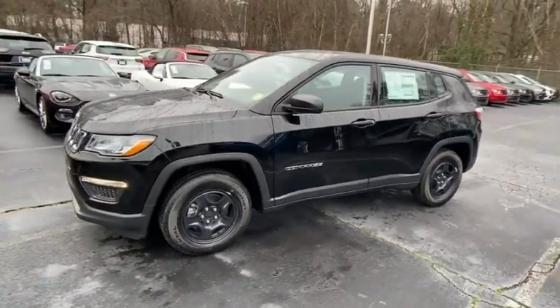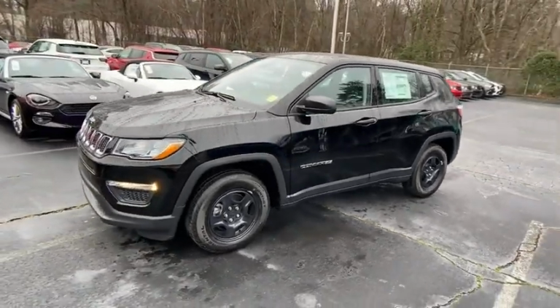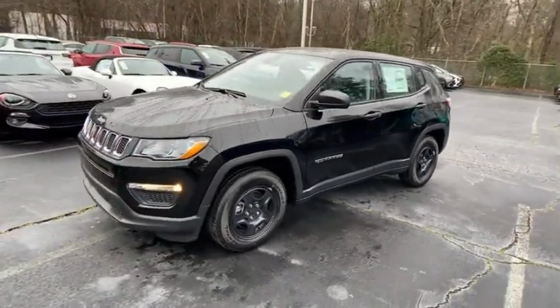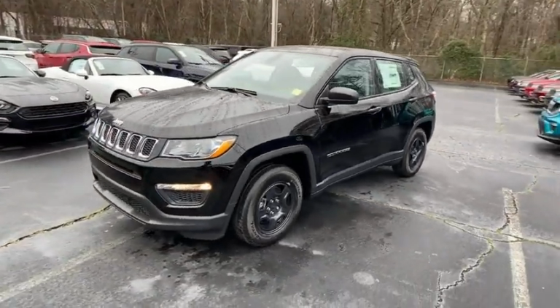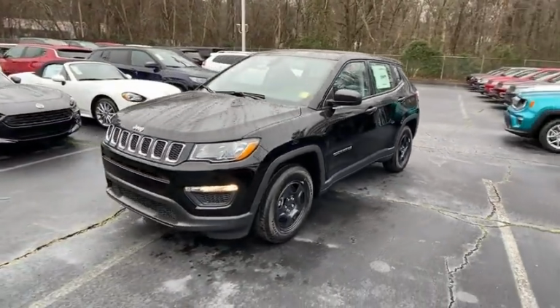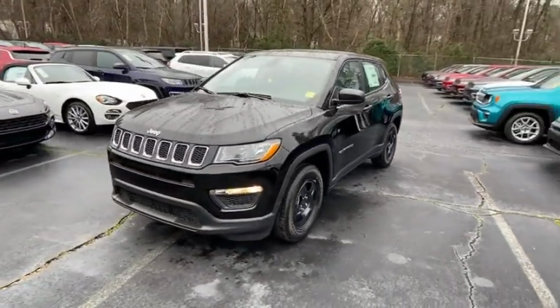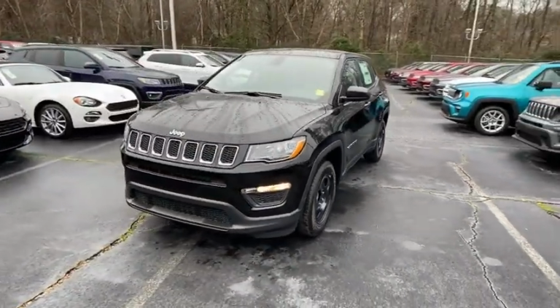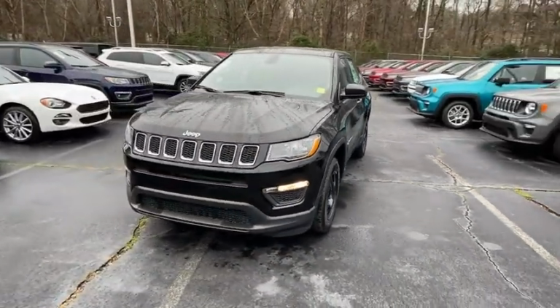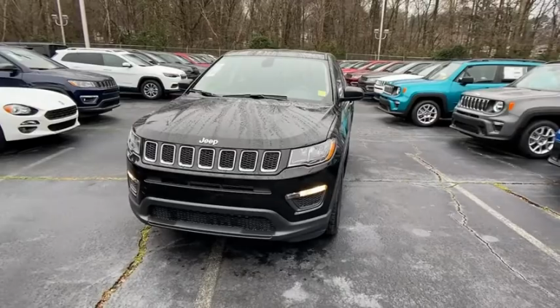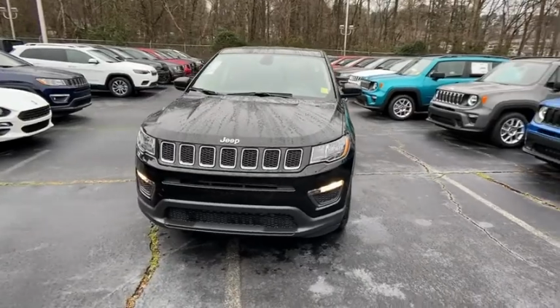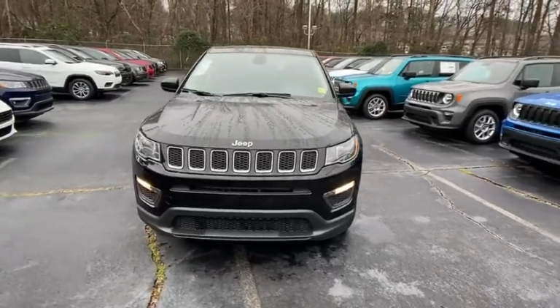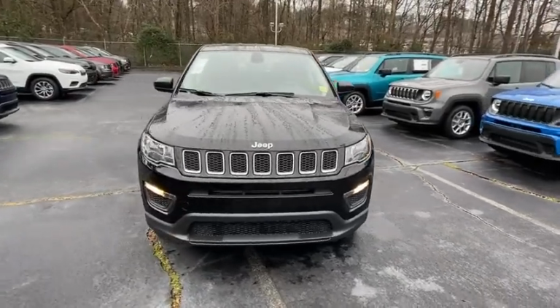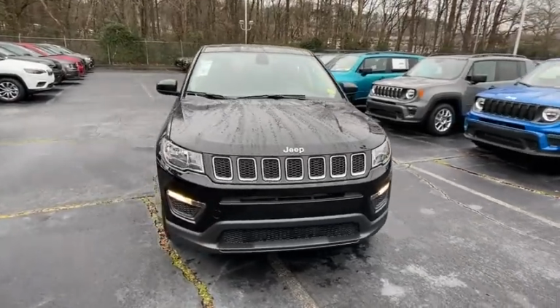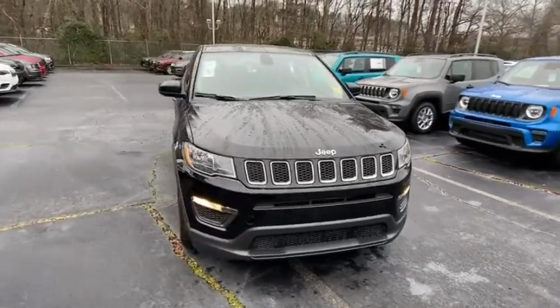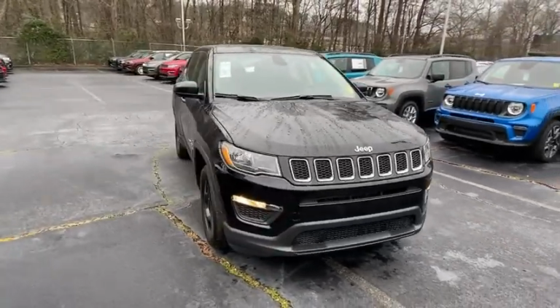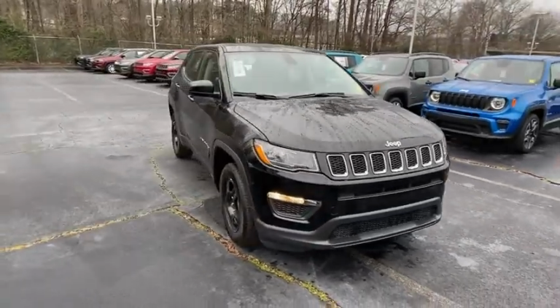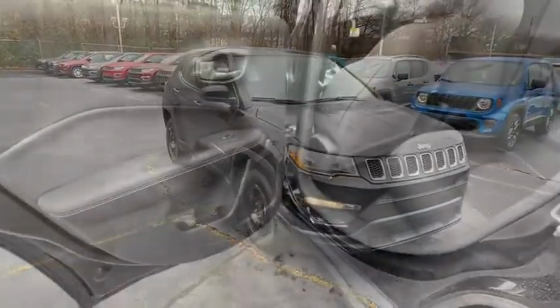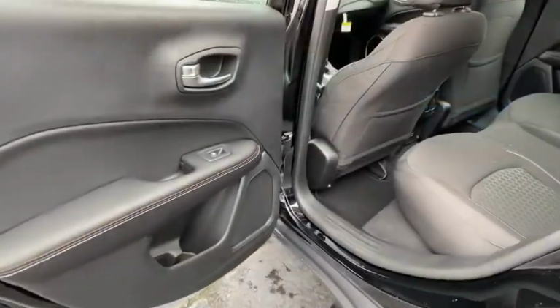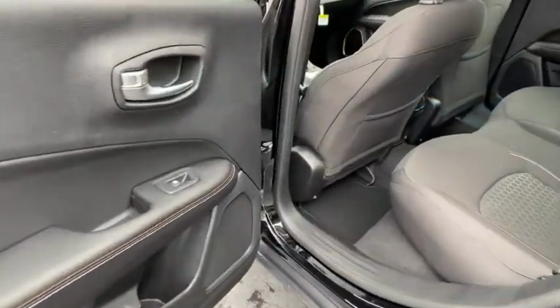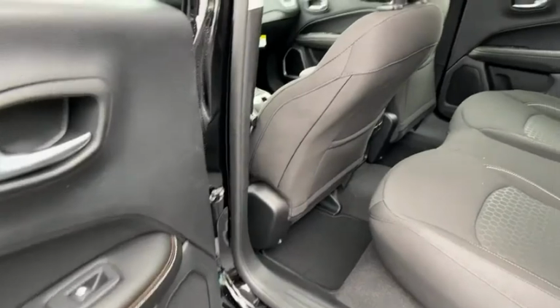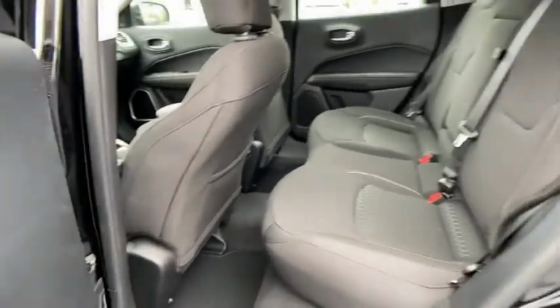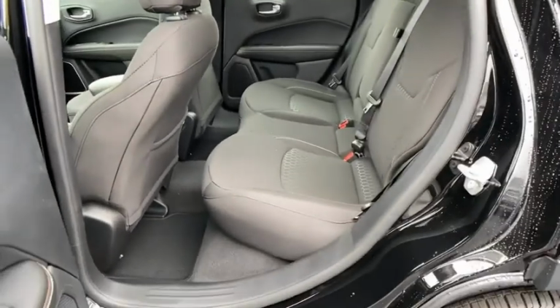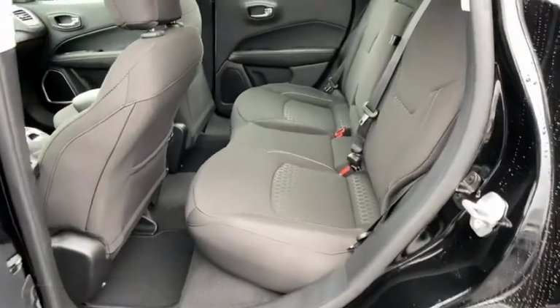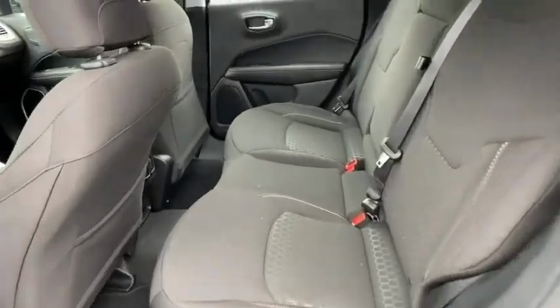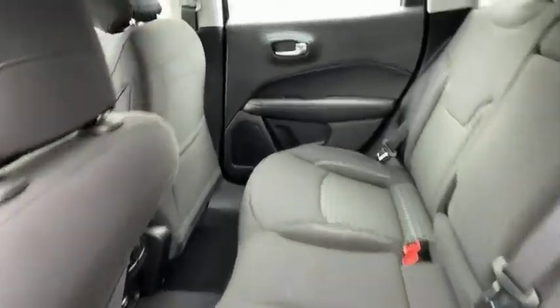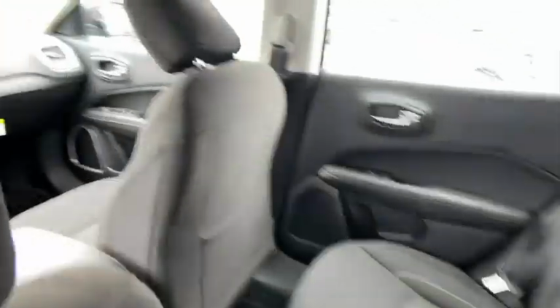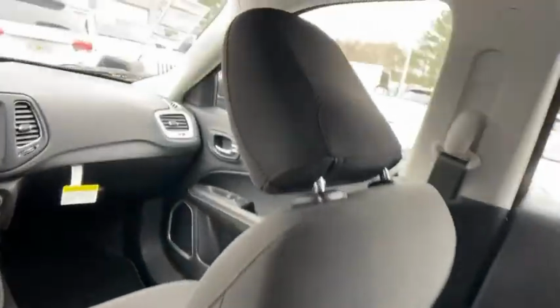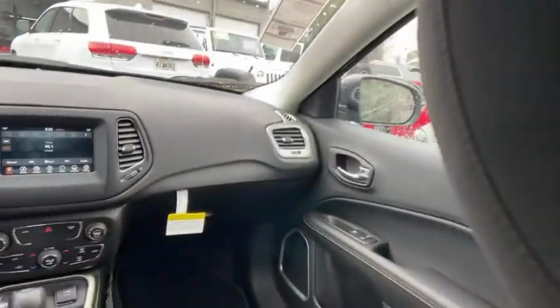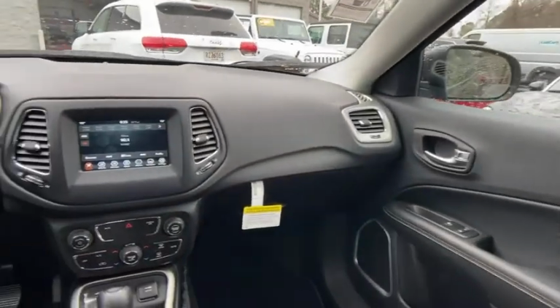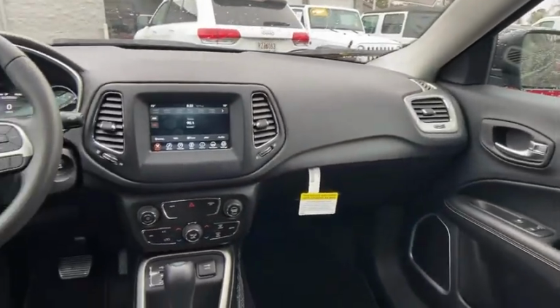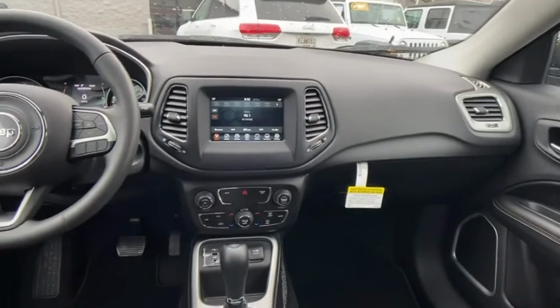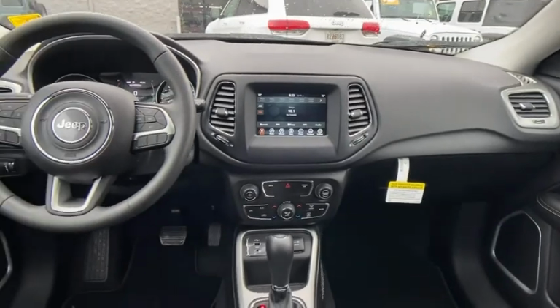Here are some of this vehicle's great options: backup camera, anti-lock braking system, steering wheel audio controls, keyless entry, traction control, stability control, Bluetooth, power steering, adjustable steering wheel, floor mats, and four-wheel disc brakes.